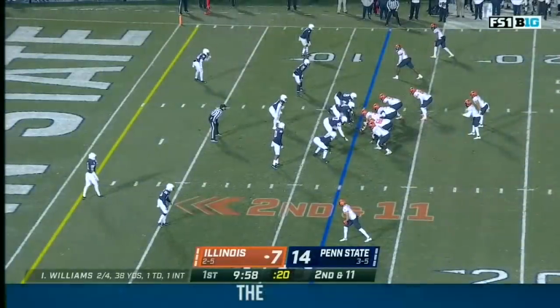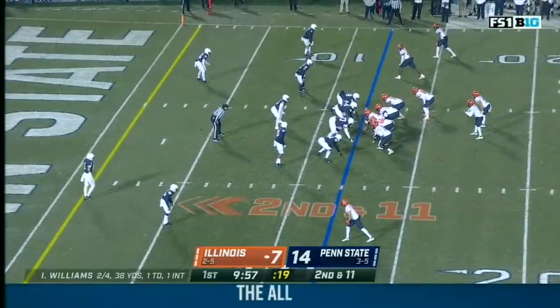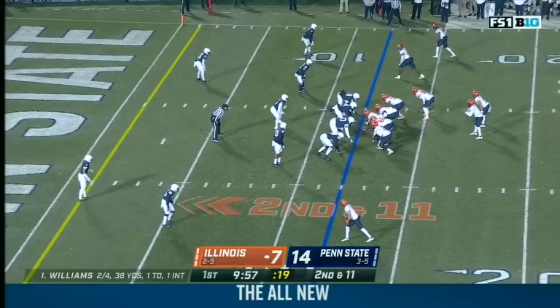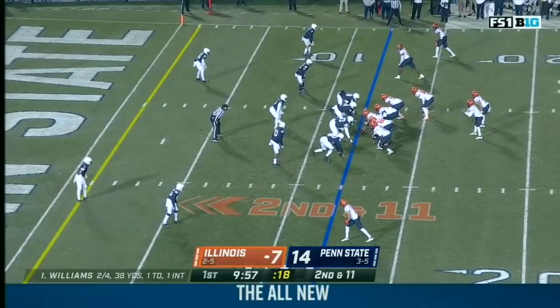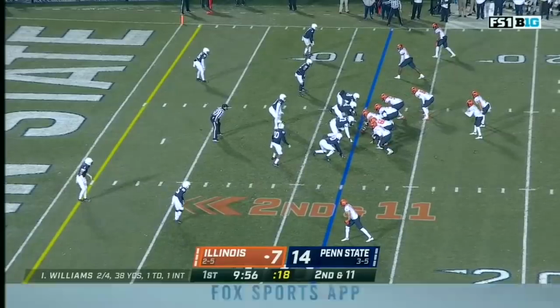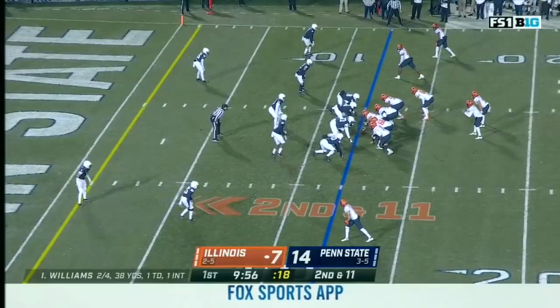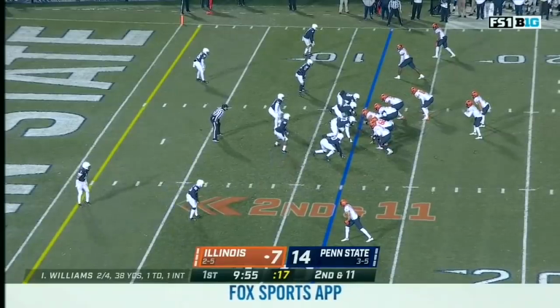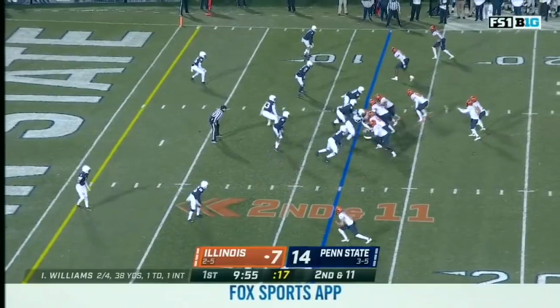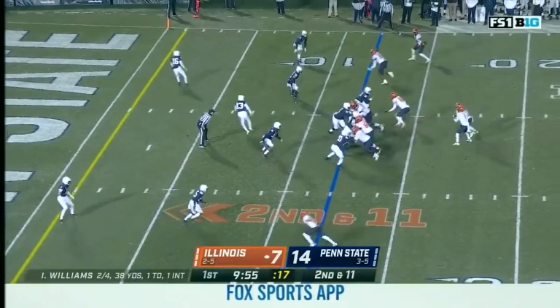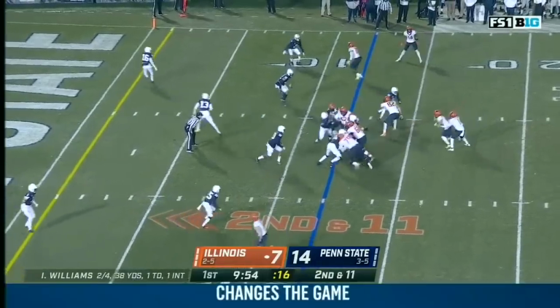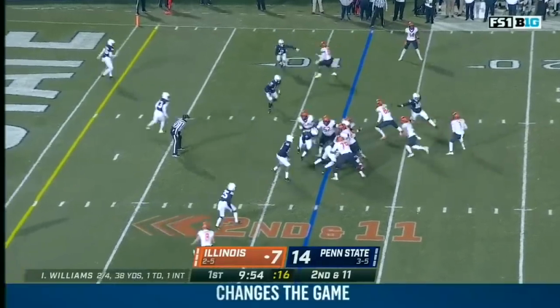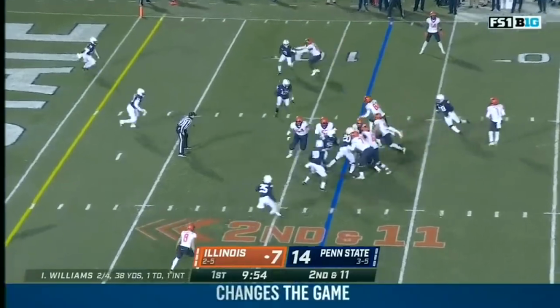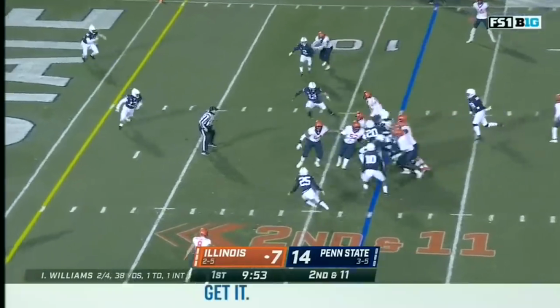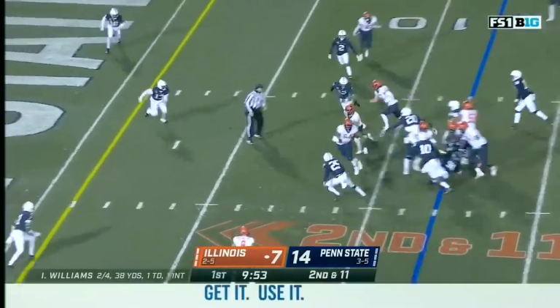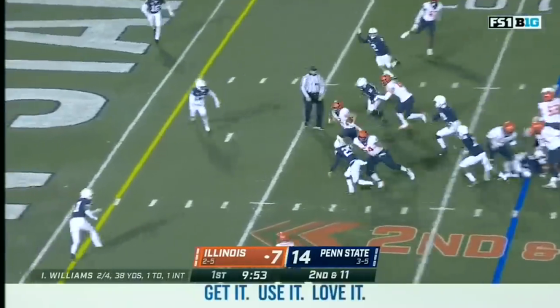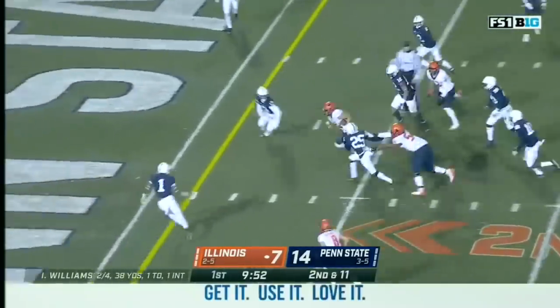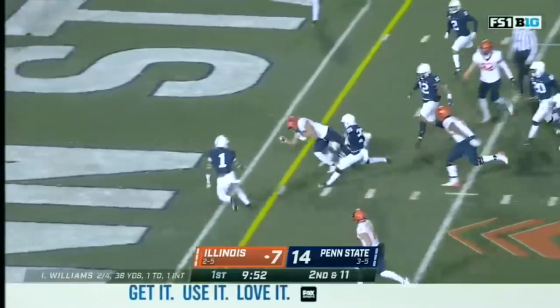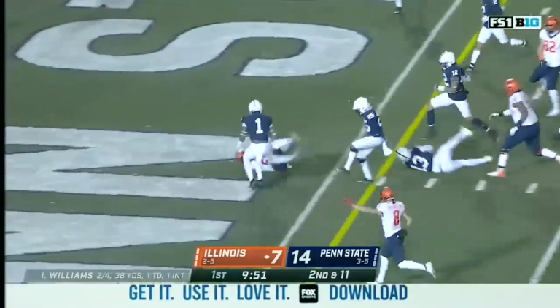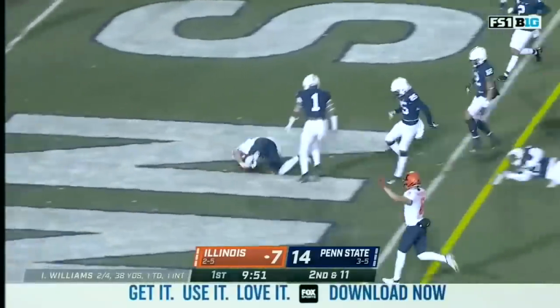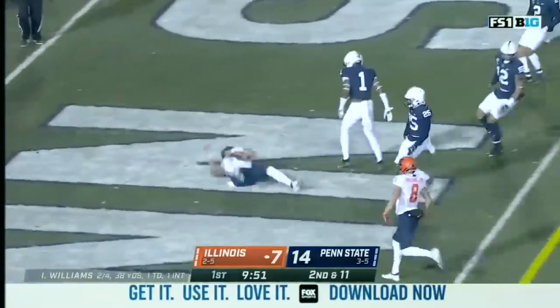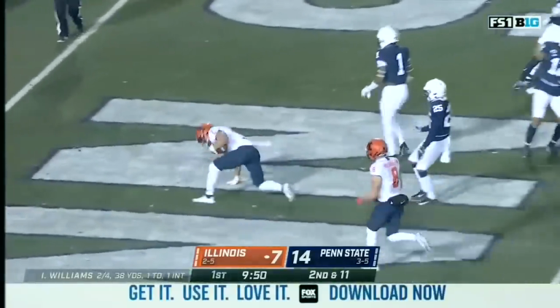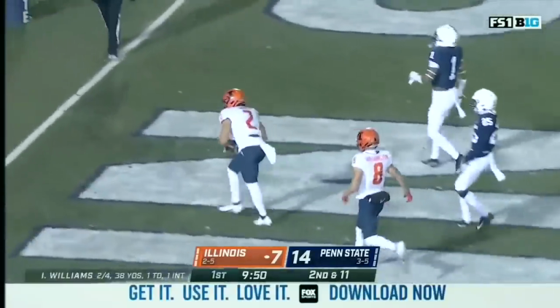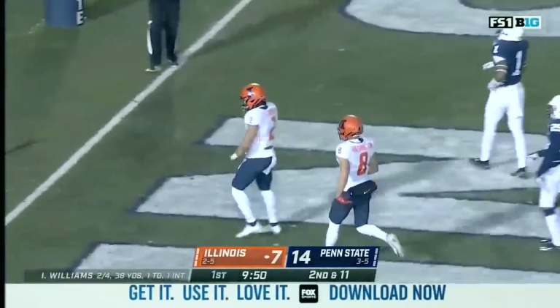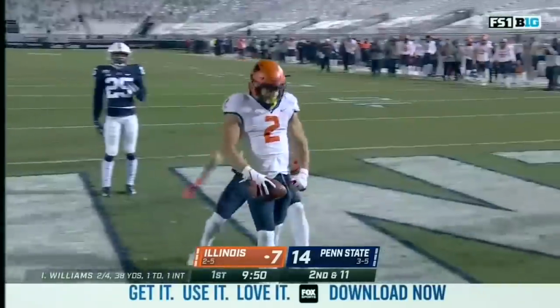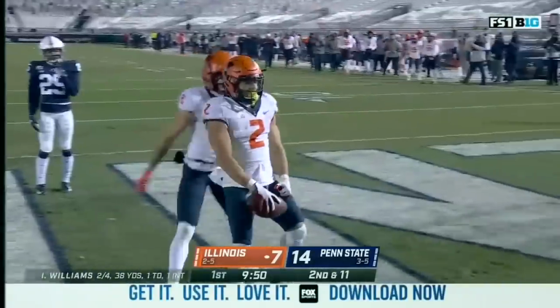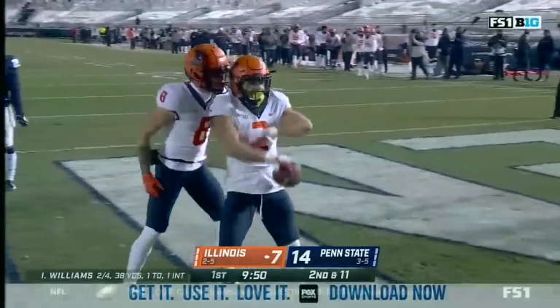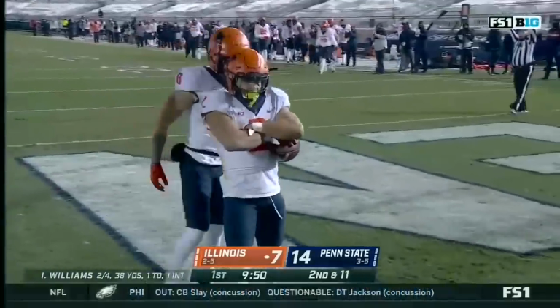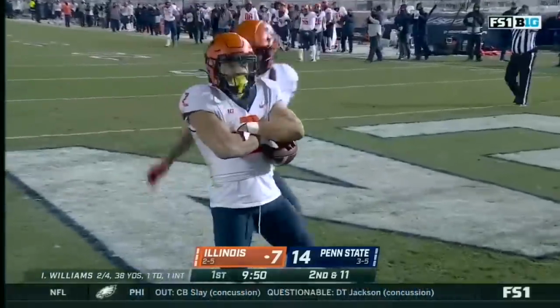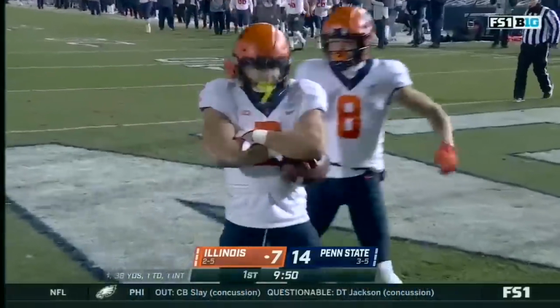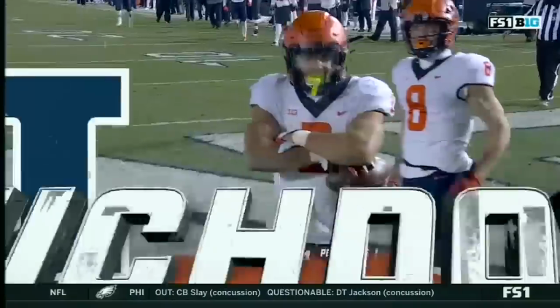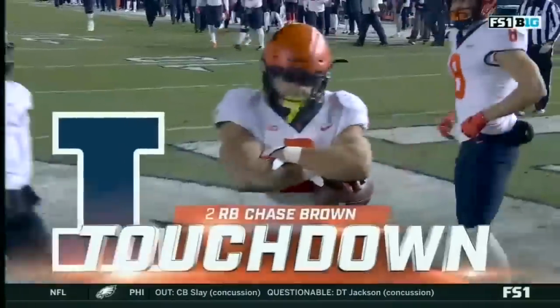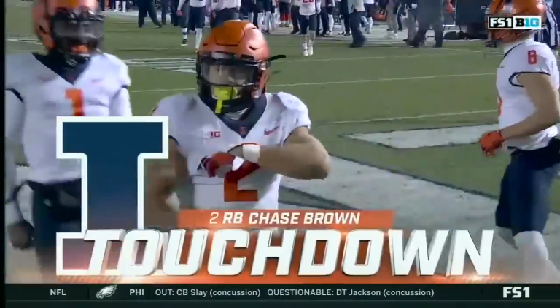Brooks leads this Penn State defense and tackles. Next to play, it'll be second down. Up the middle — that opens up to the end zone. Stretching and scoring is Chase Brown. Chase Brown.